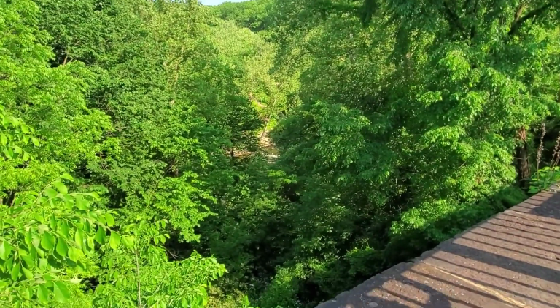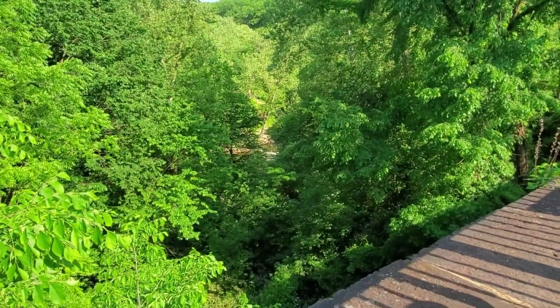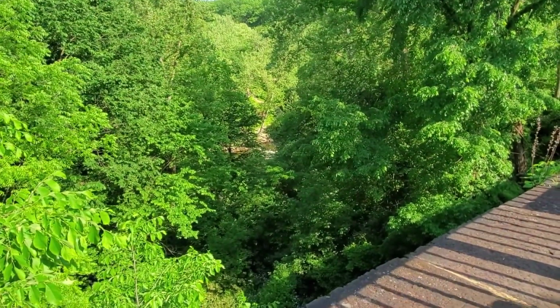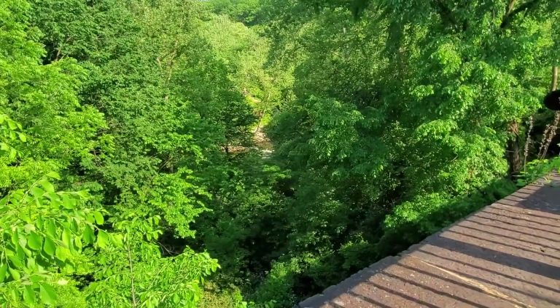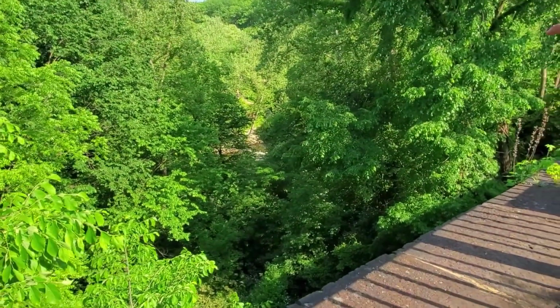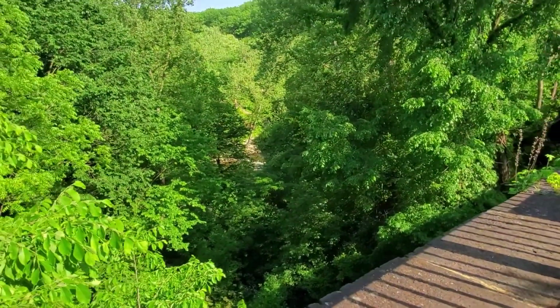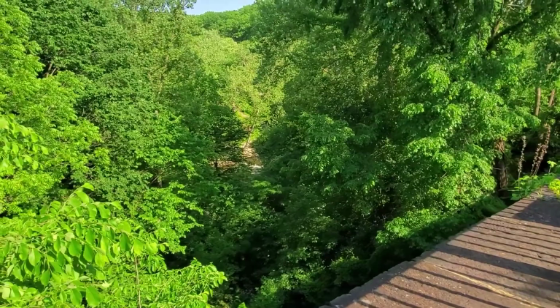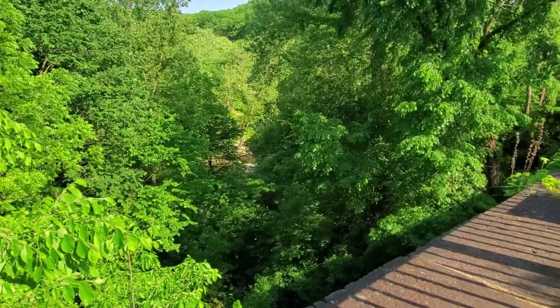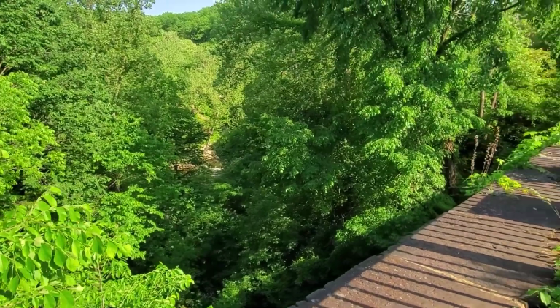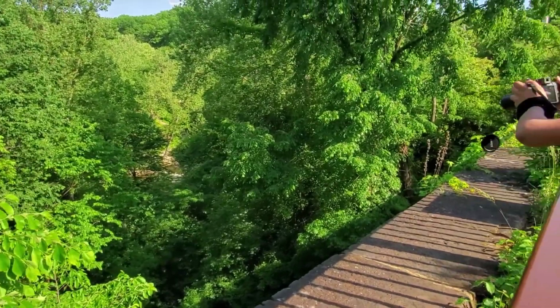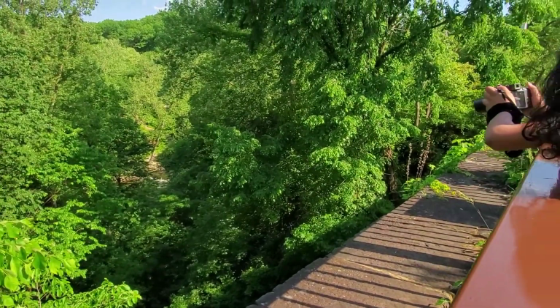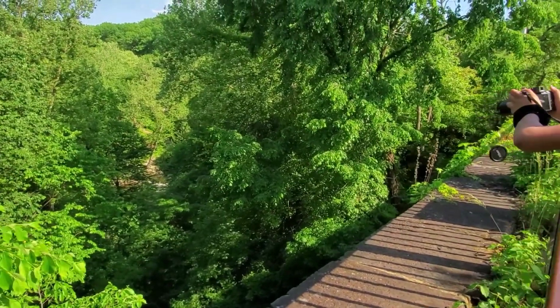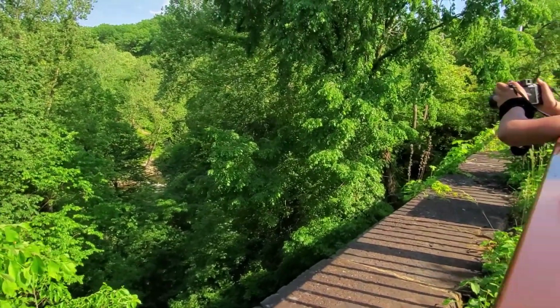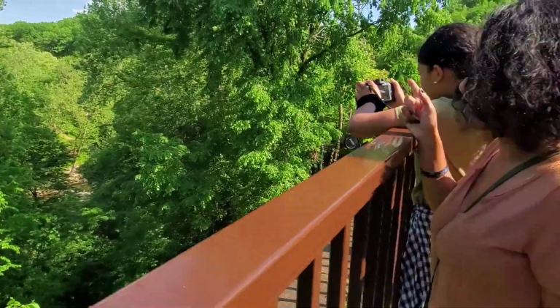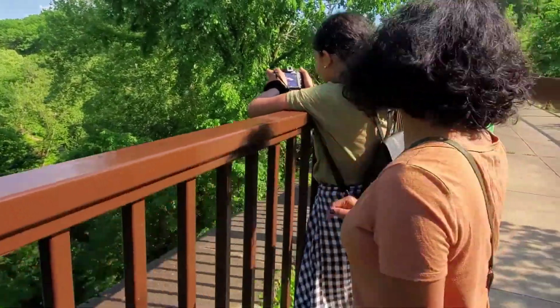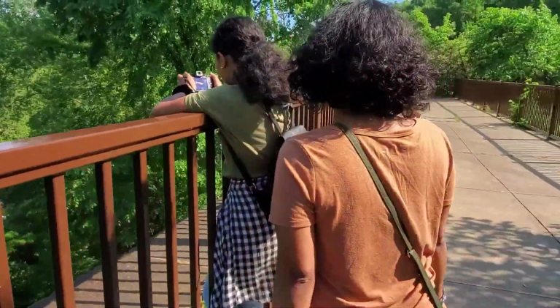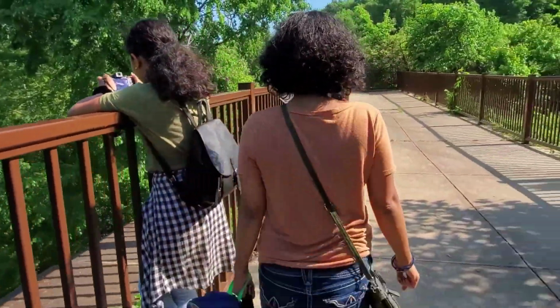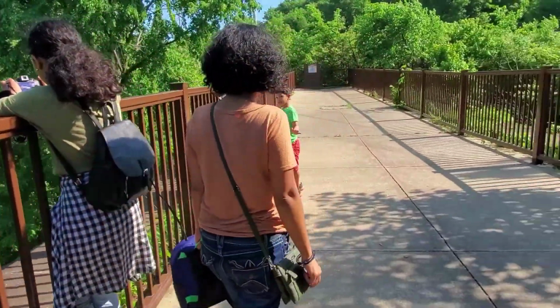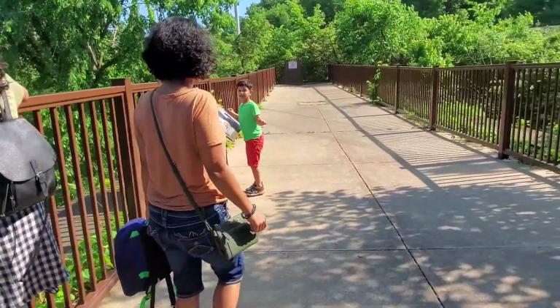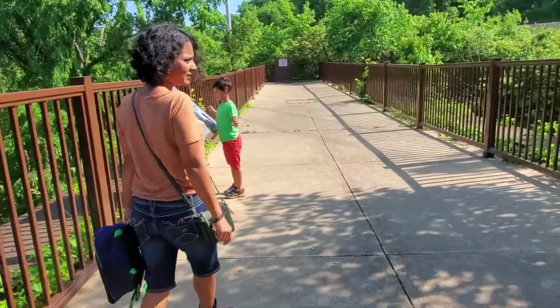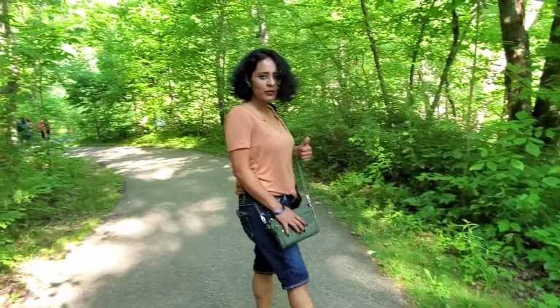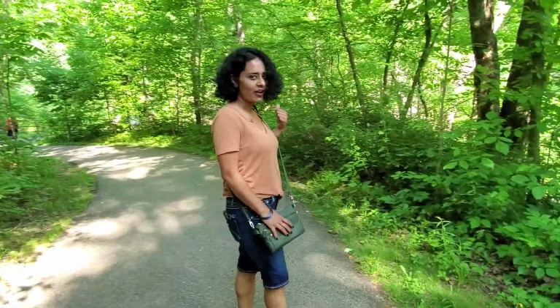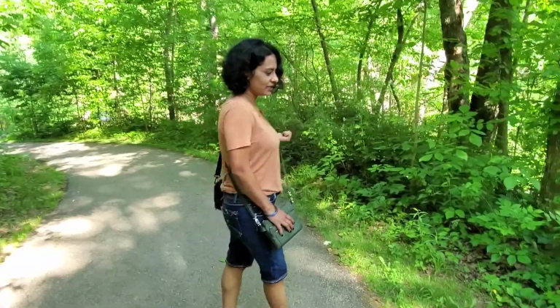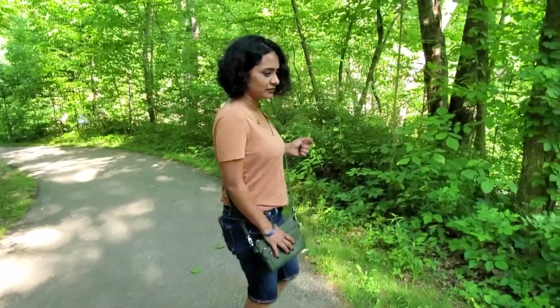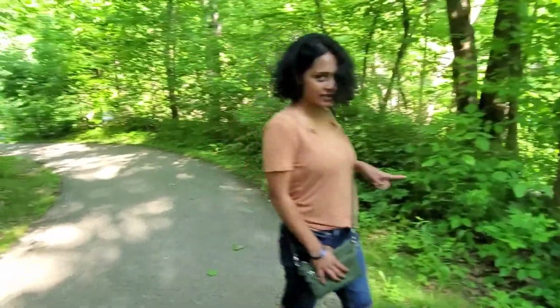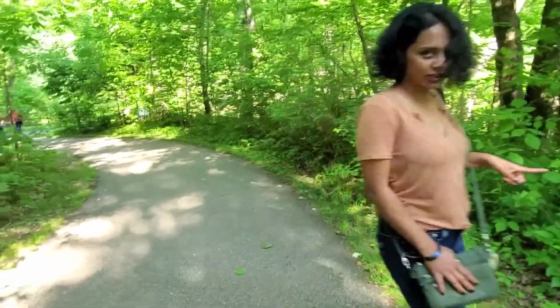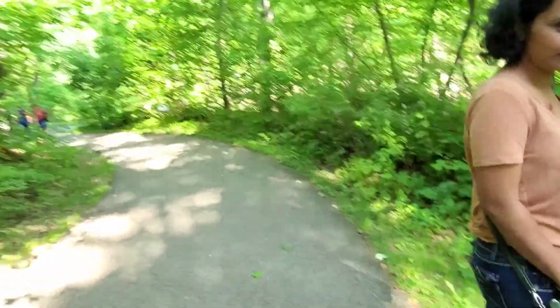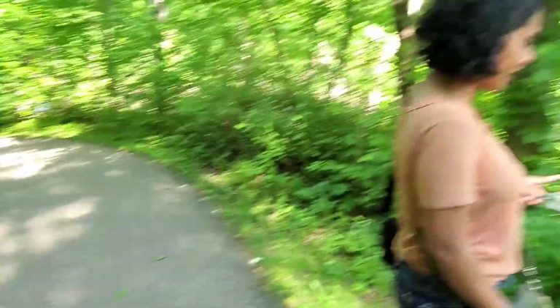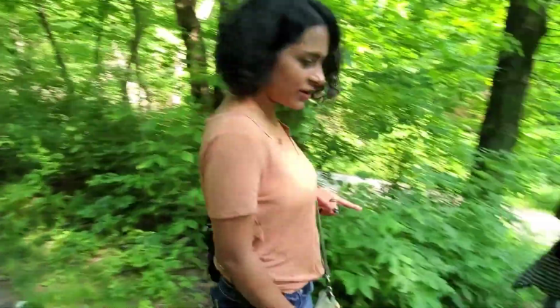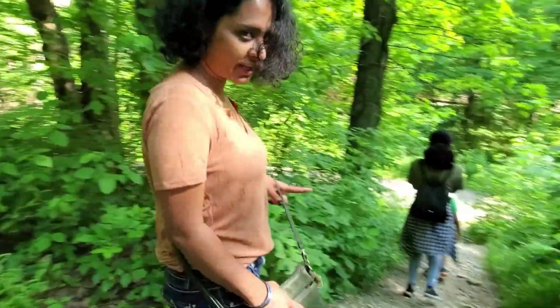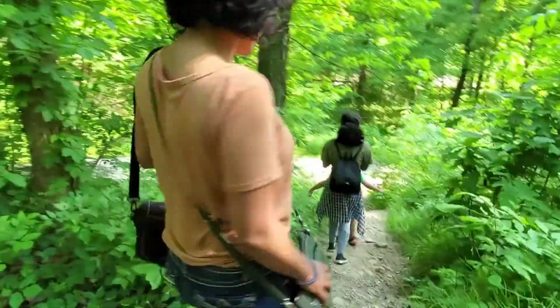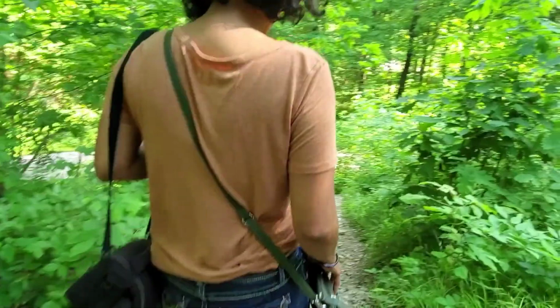Look down there. I think there is a way to get there, so we will try to get down there. We have to walk all the way down. Yeah, that's a road. I think we are going to take the shortcut here.